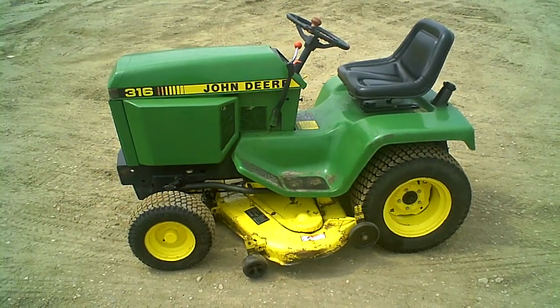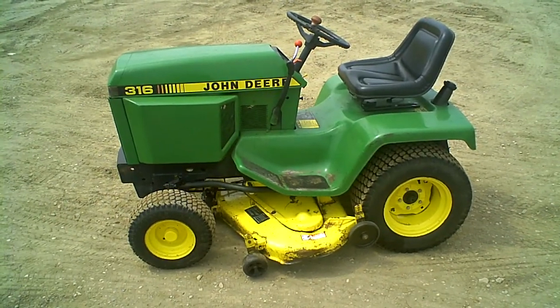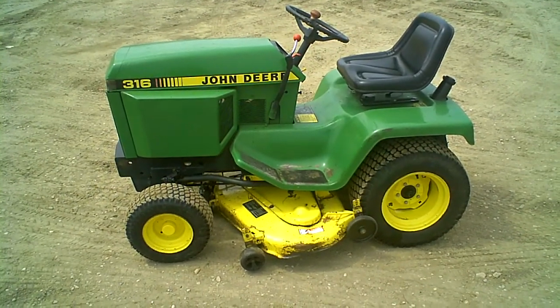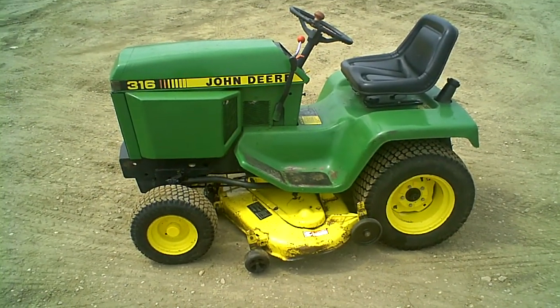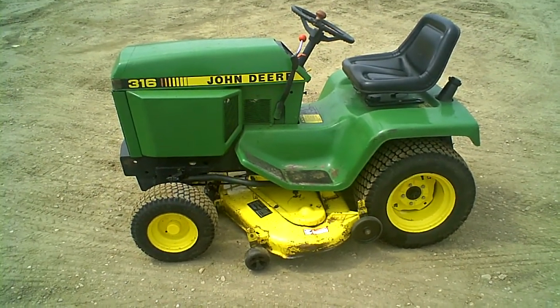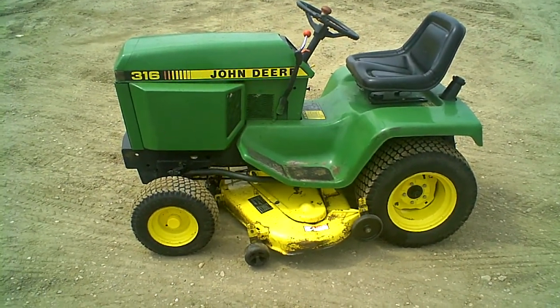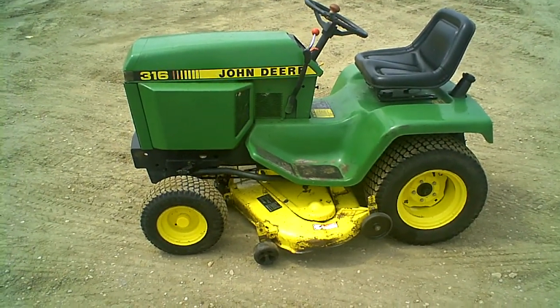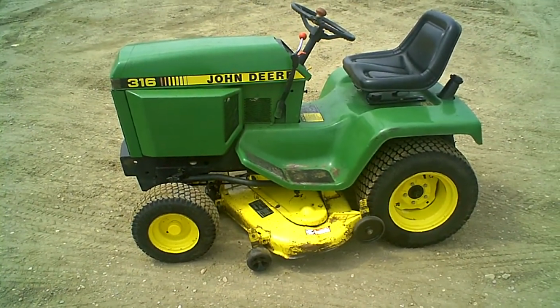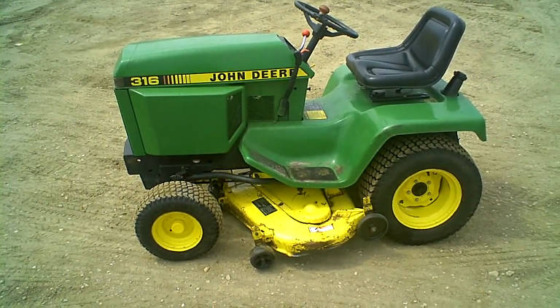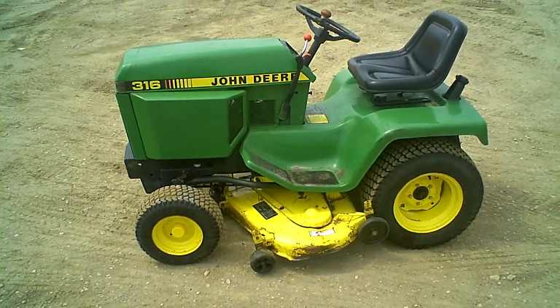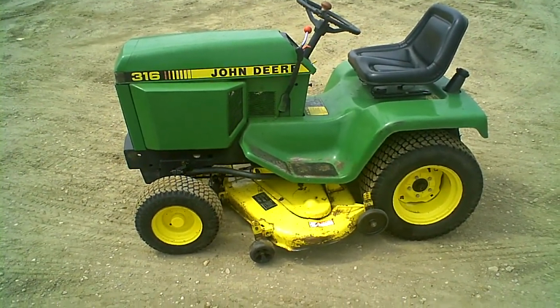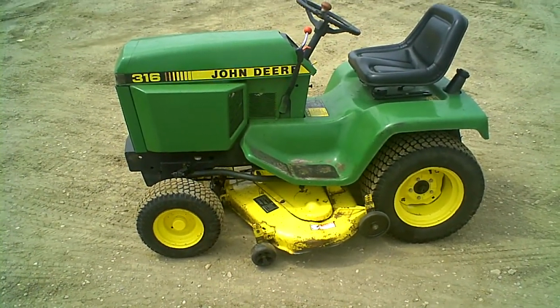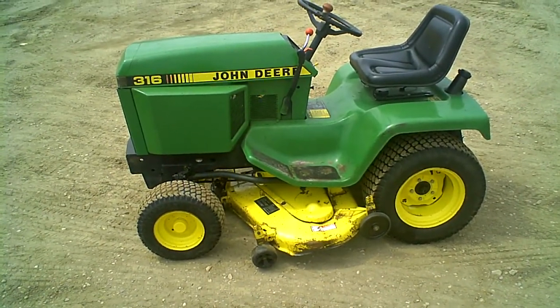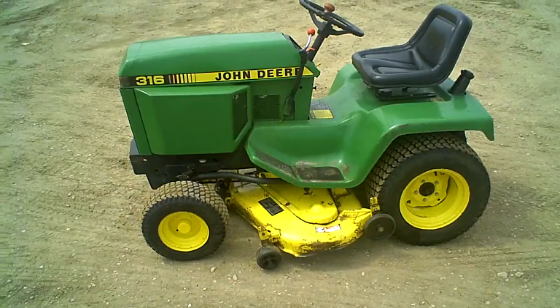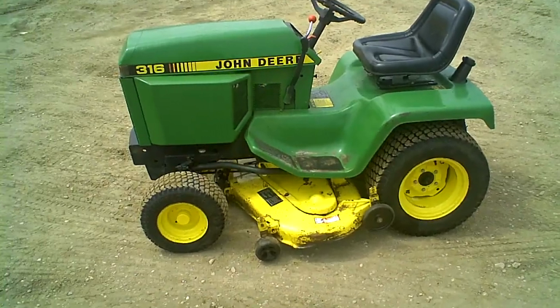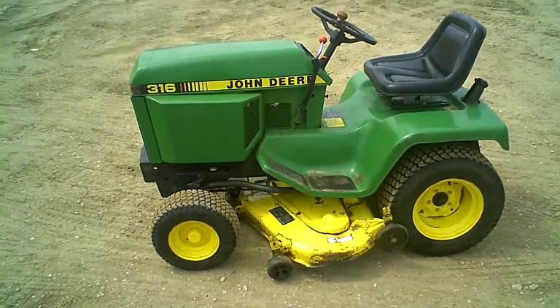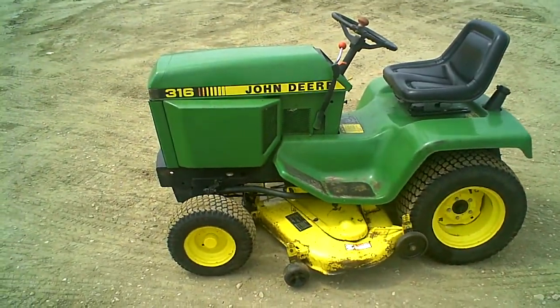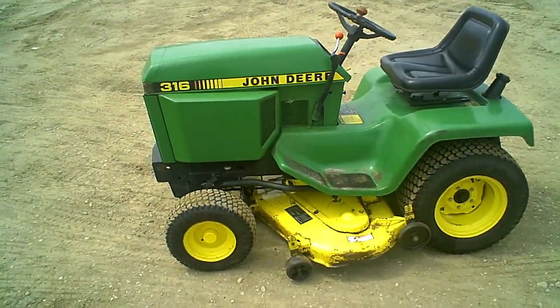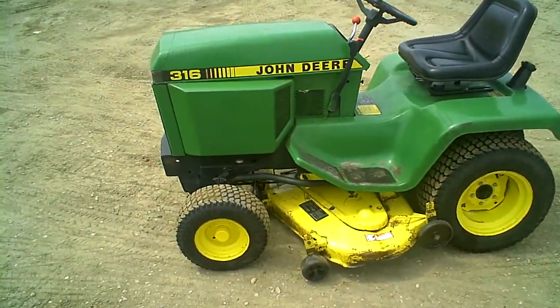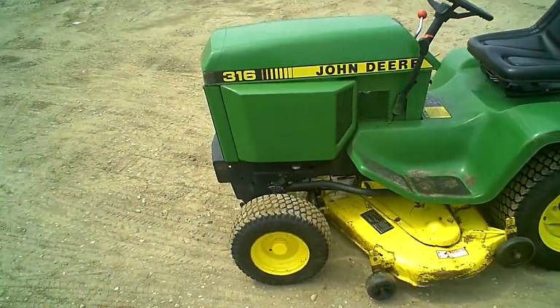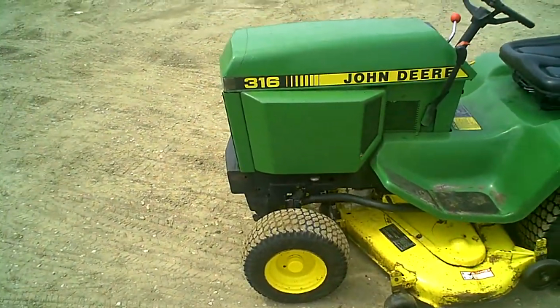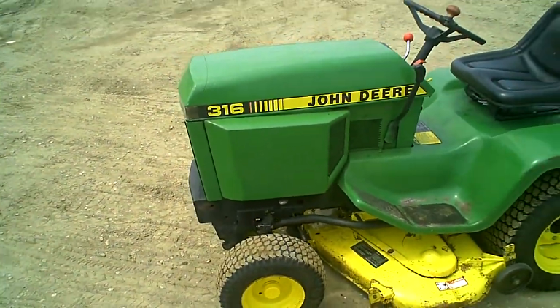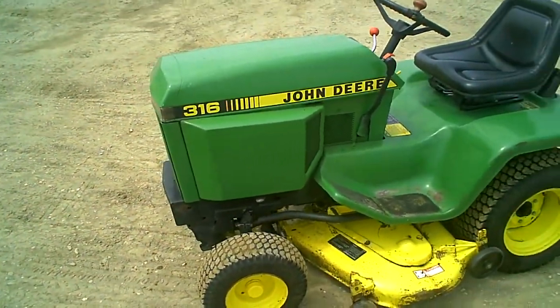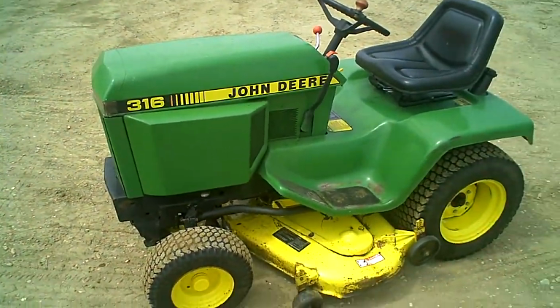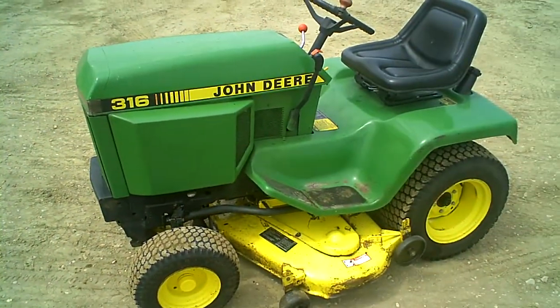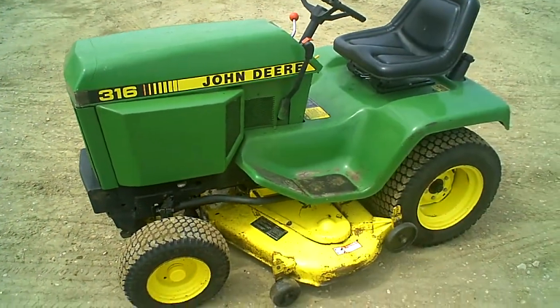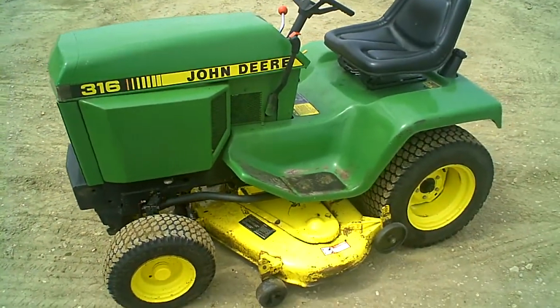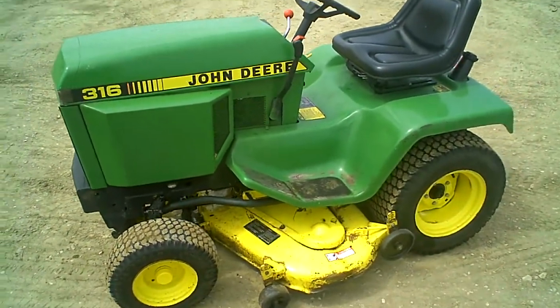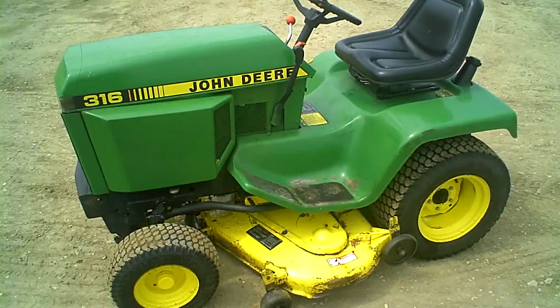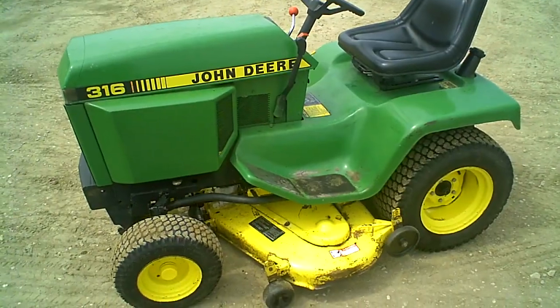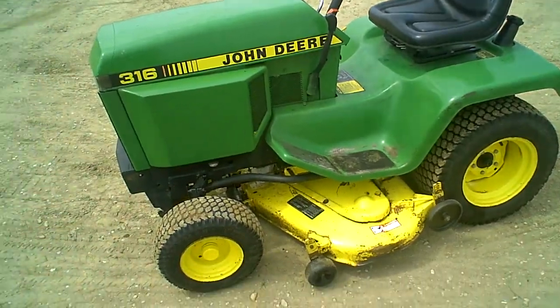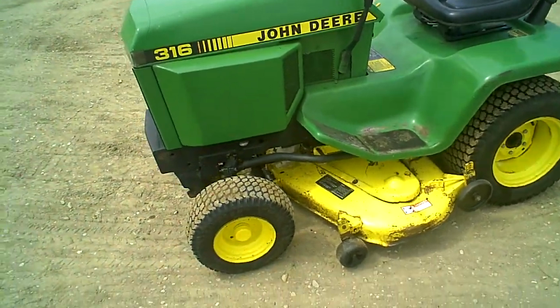Here we got ourselves a John Deere 316 for sale. It's the newer one — it's got the newer stripe on it, so it's got the 18 horse motor in it versus the 16.